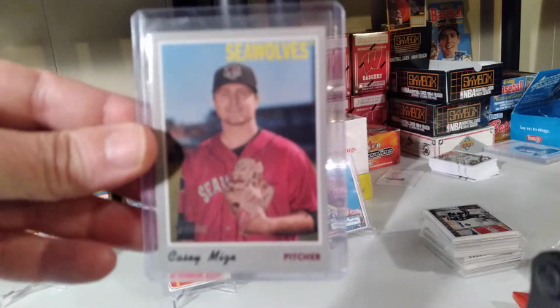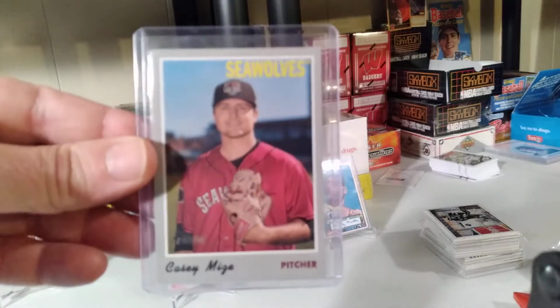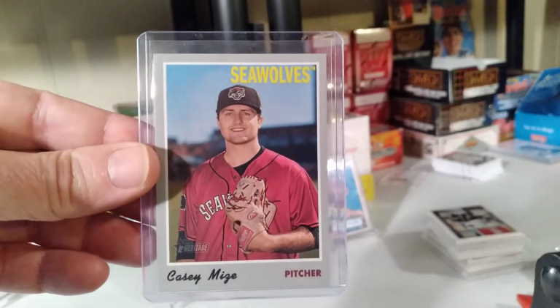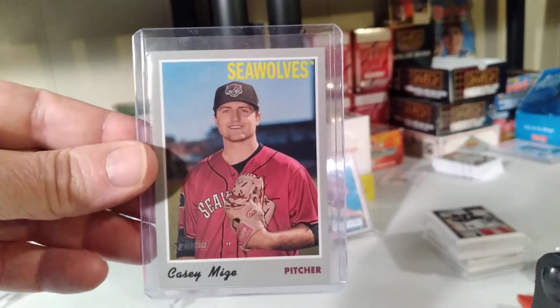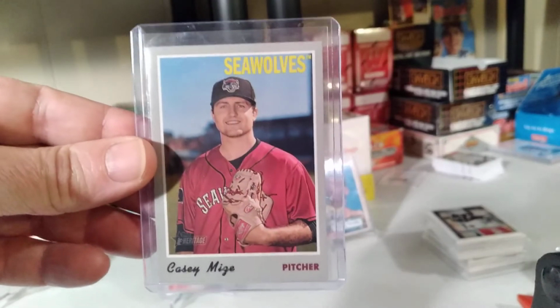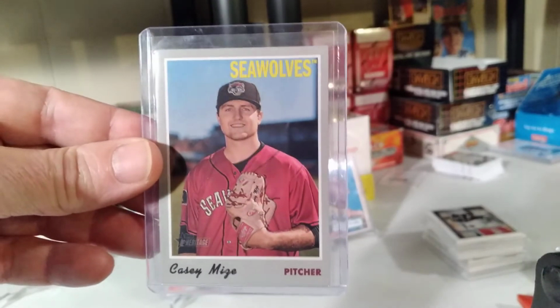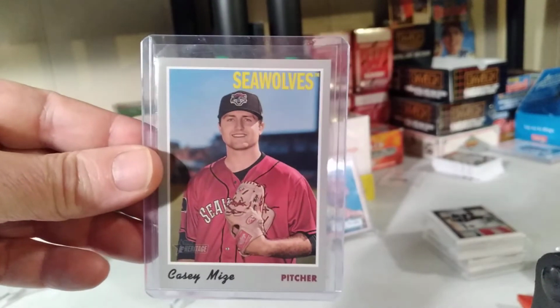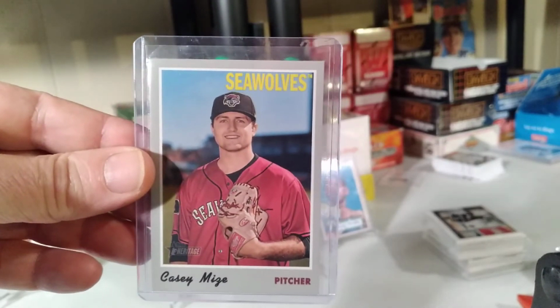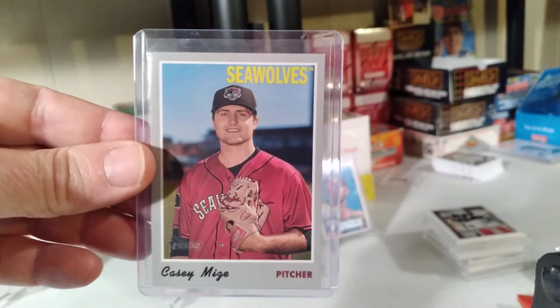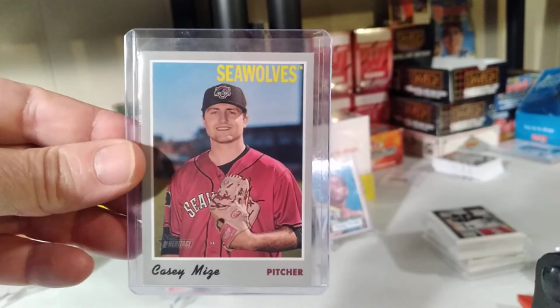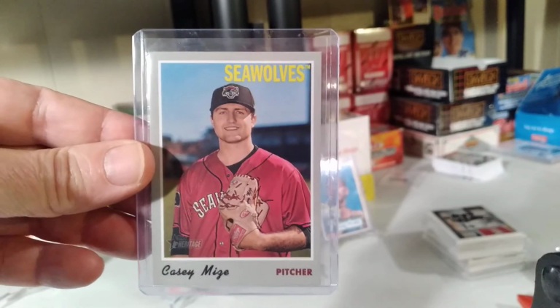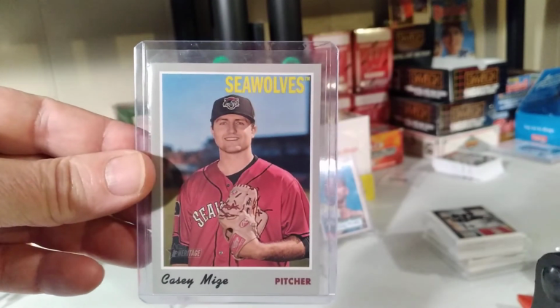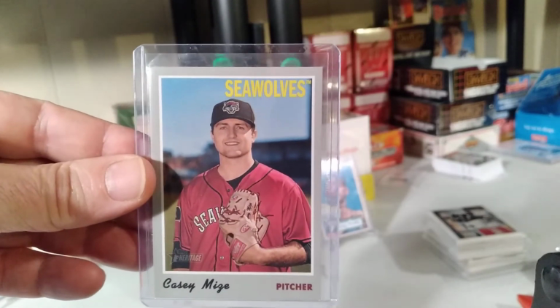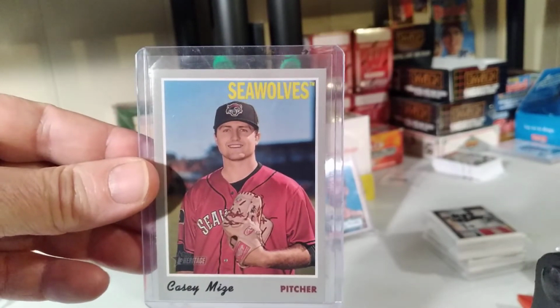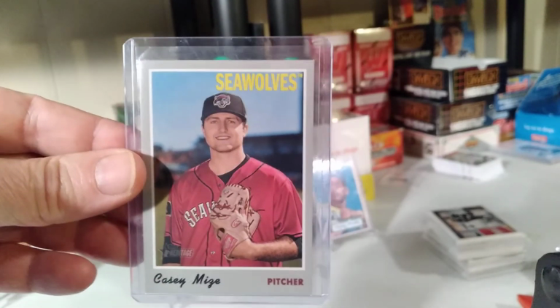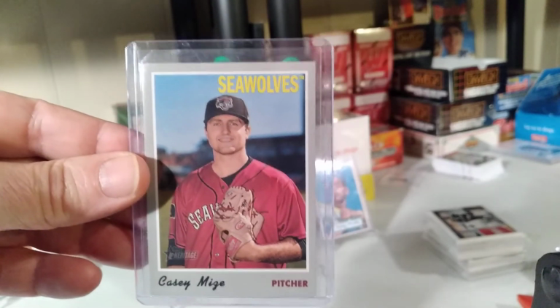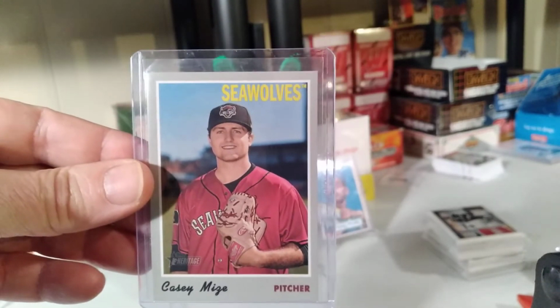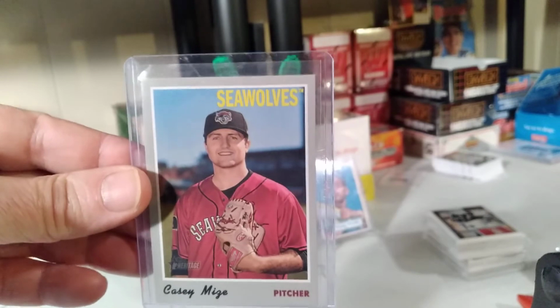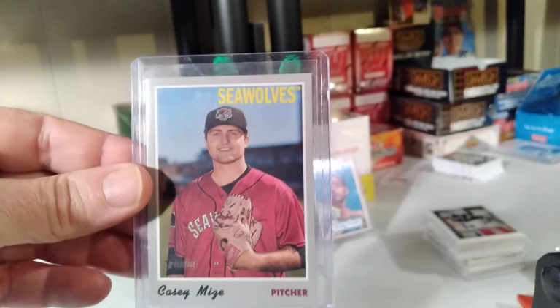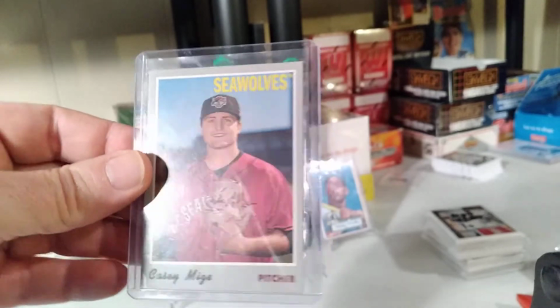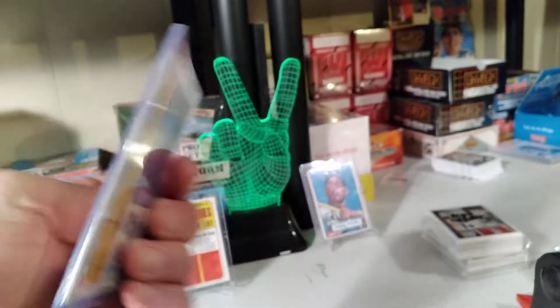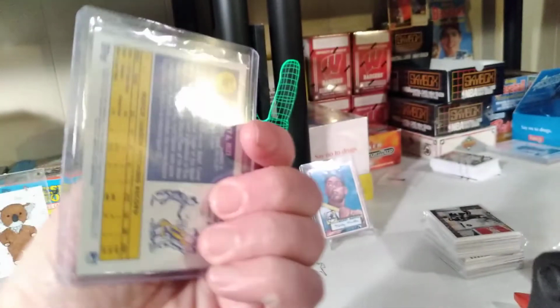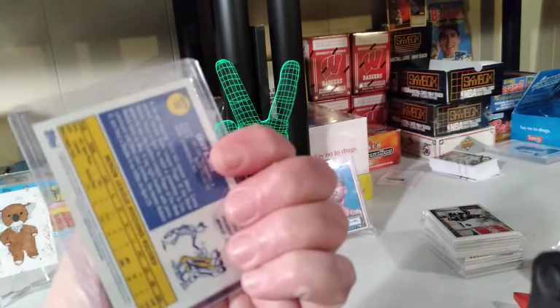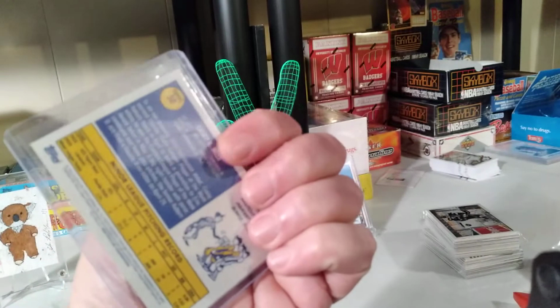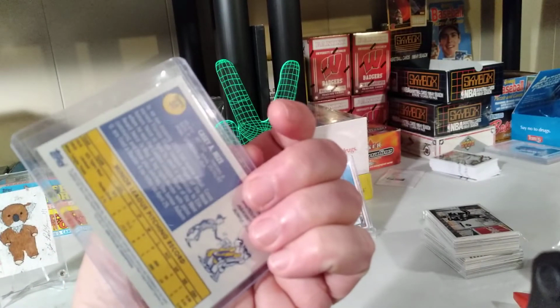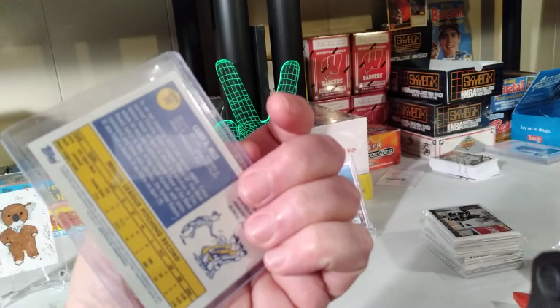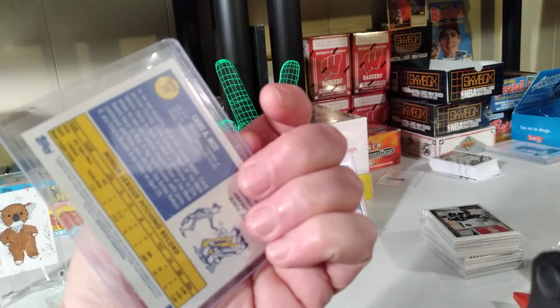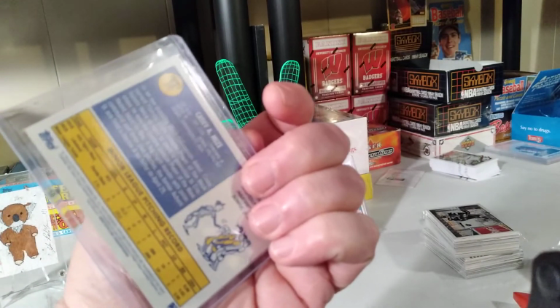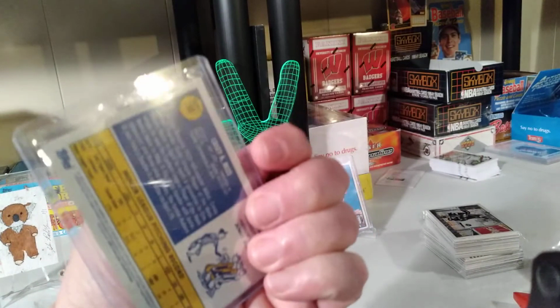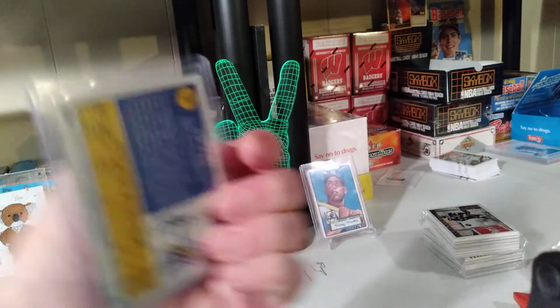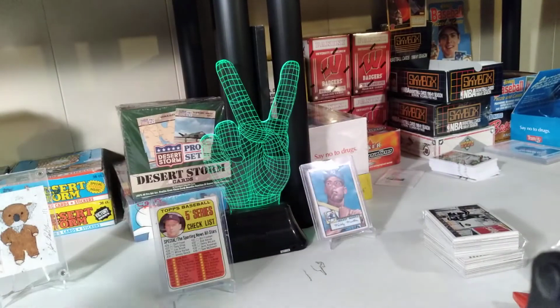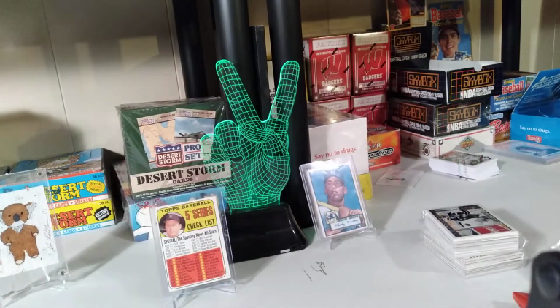How about this? For a dollar I got a Casey Mize Seawolves card — nice minor league card of his. Very clean. Very cool.